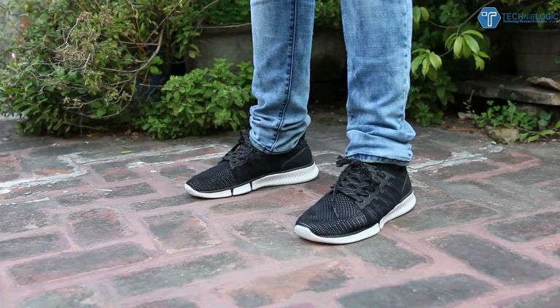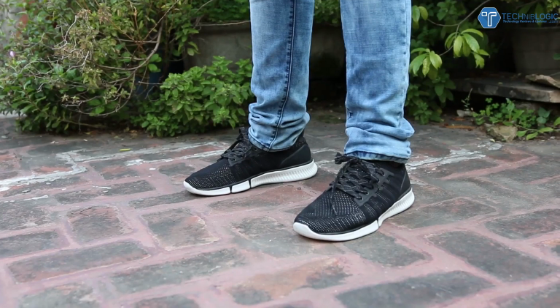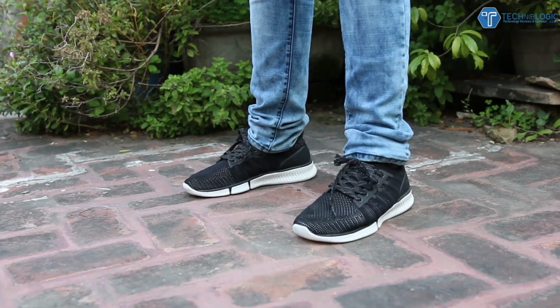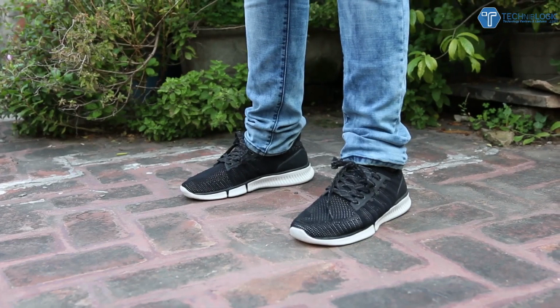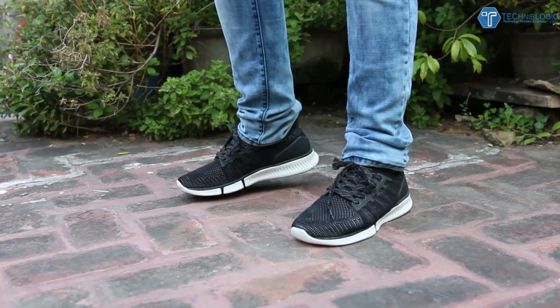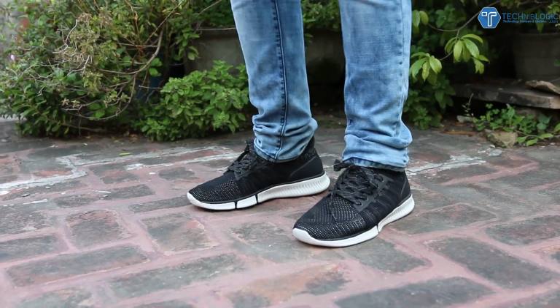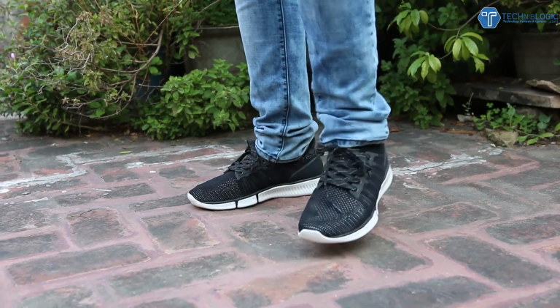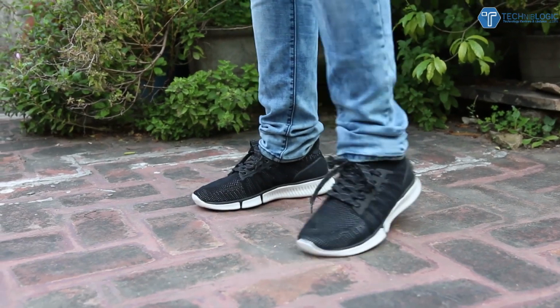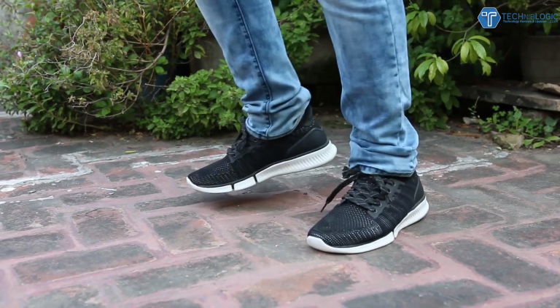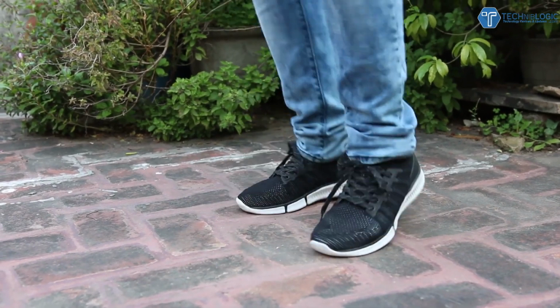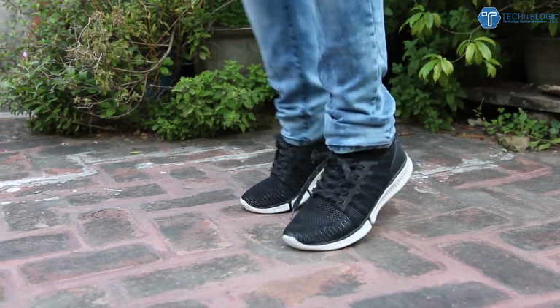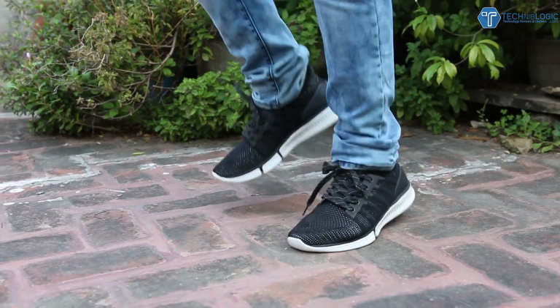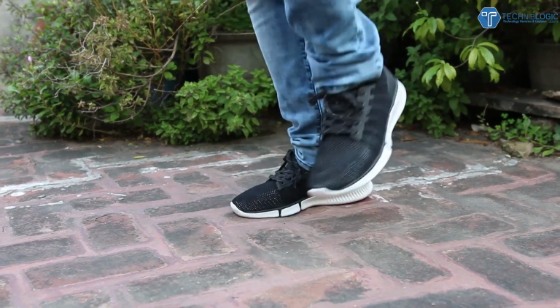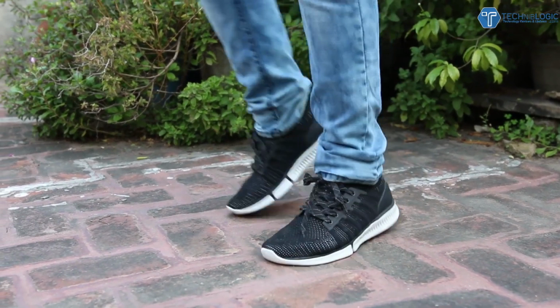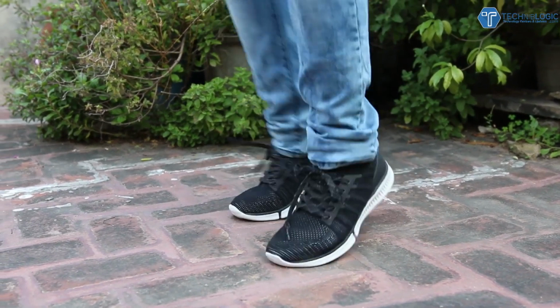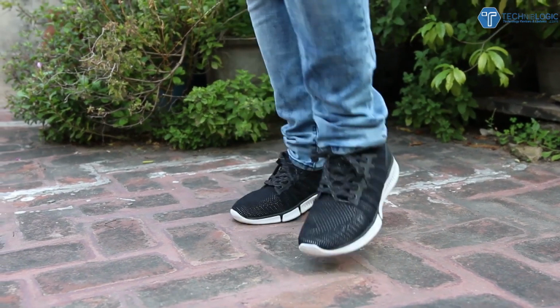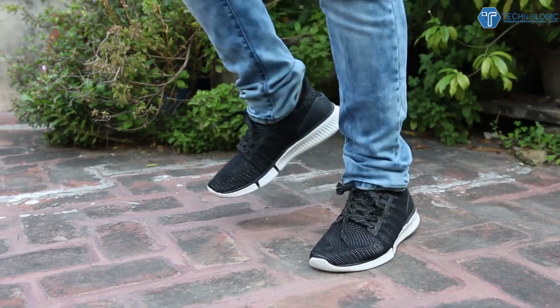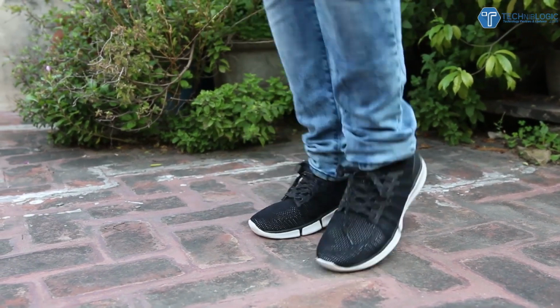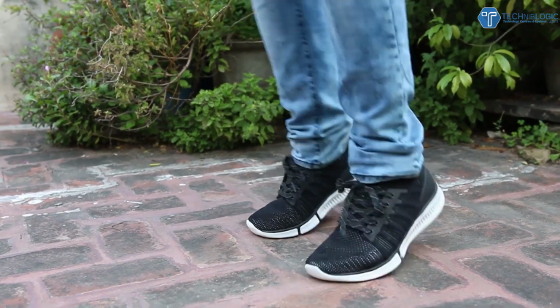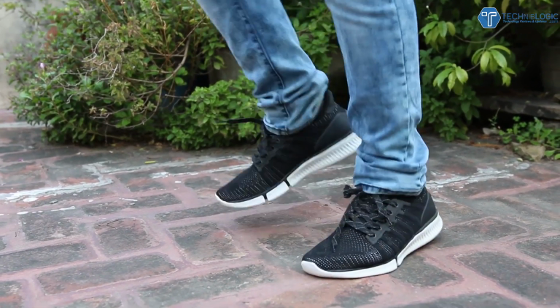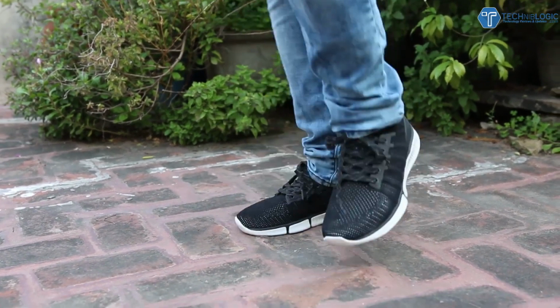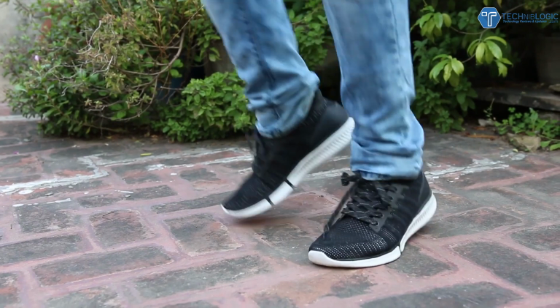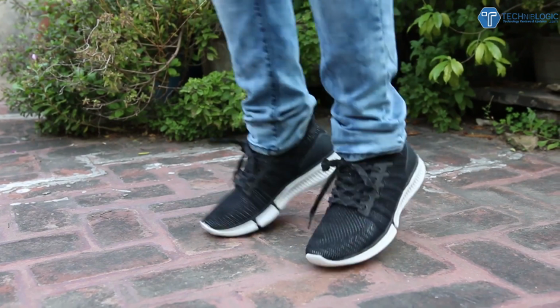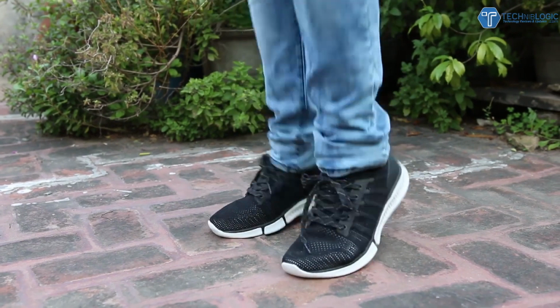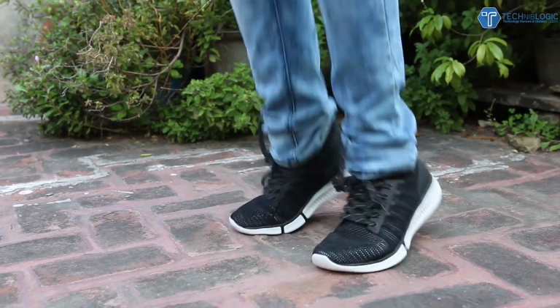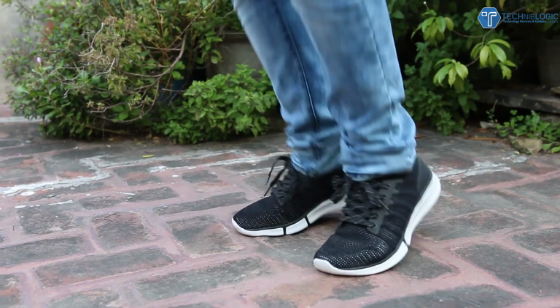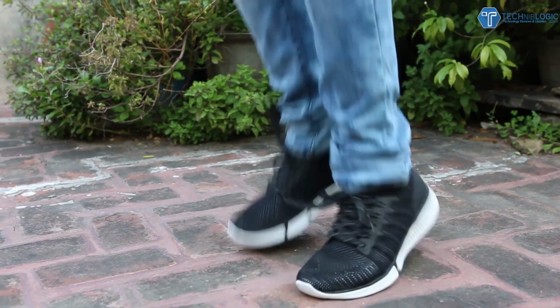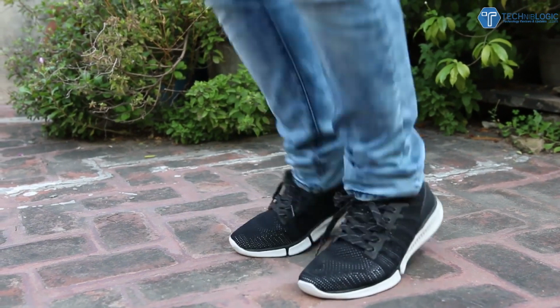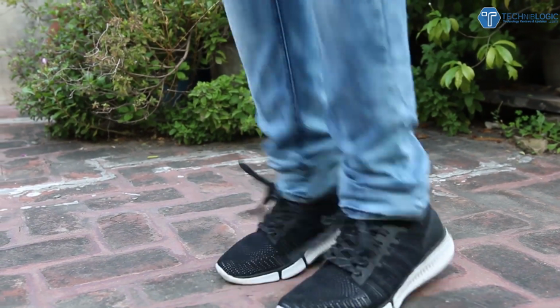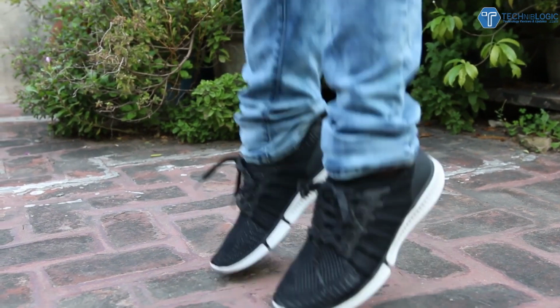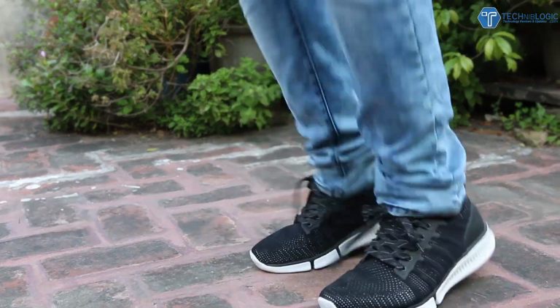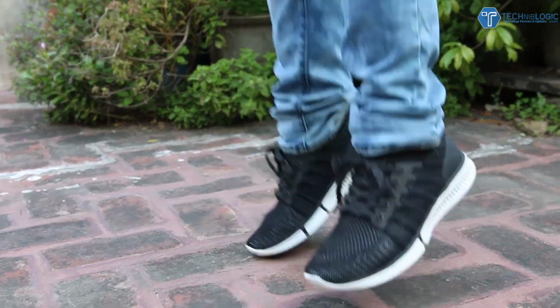Hi guys, it's Nik here from TechnicBhajik.com and today we are having a special shoes with us. This is not the ordinary shoes because these are from Xiaomi.